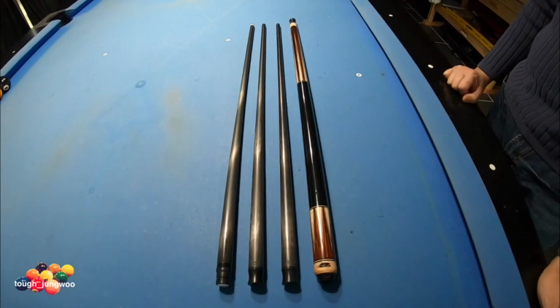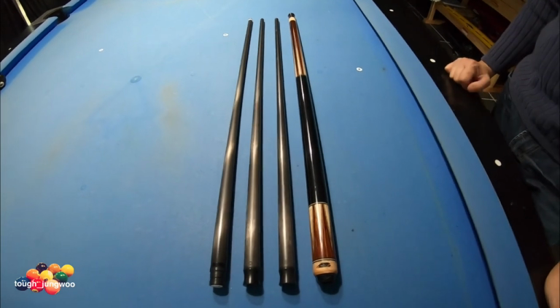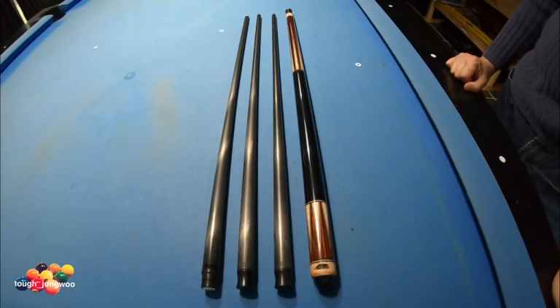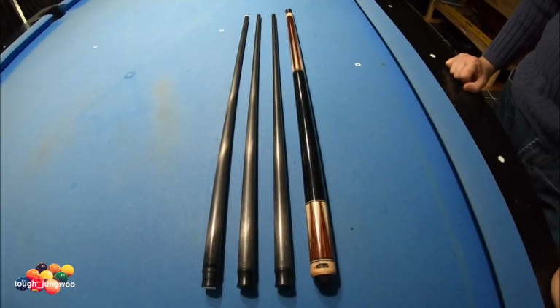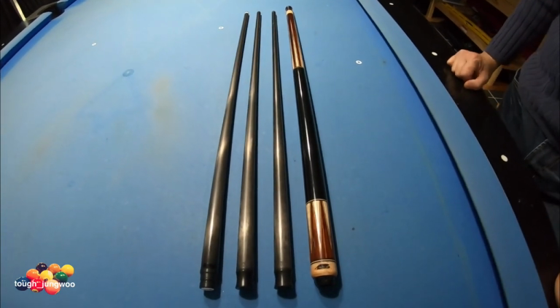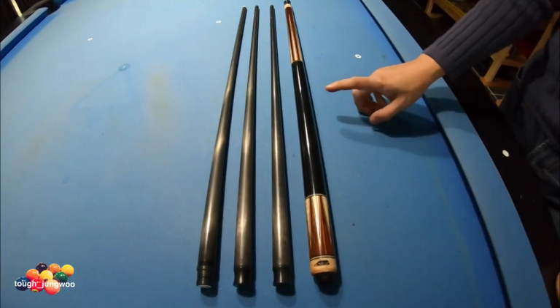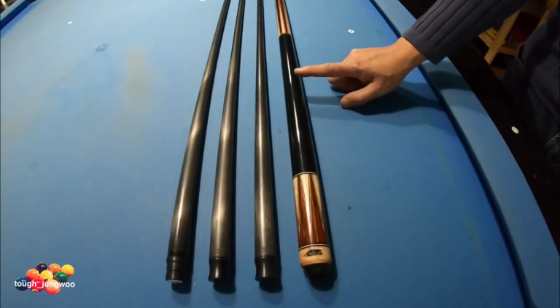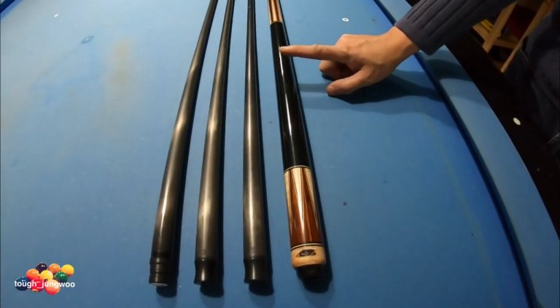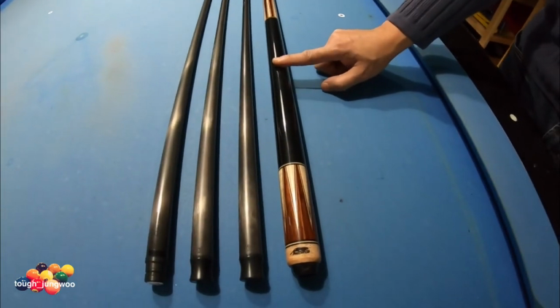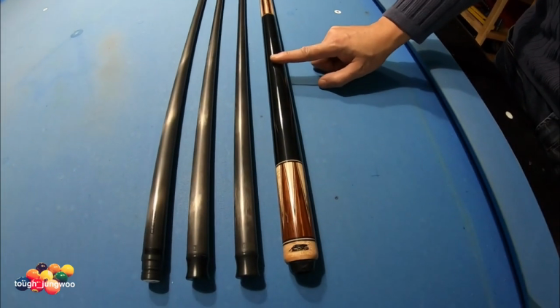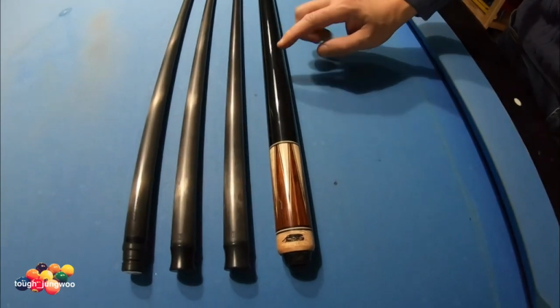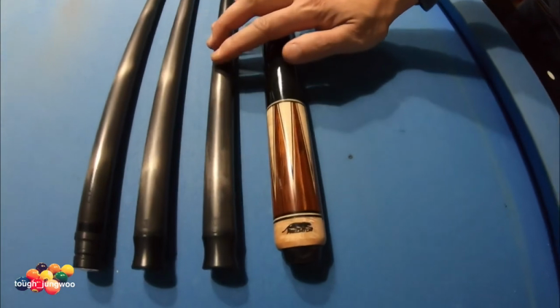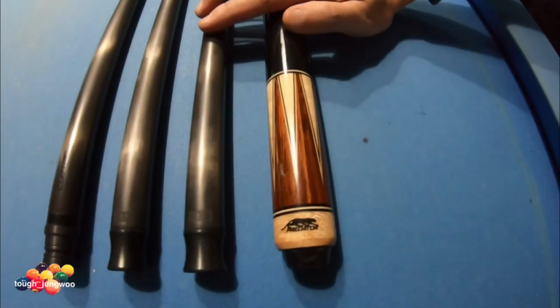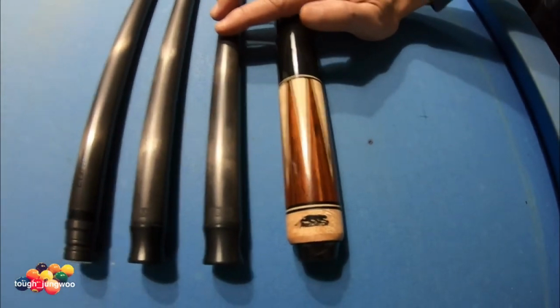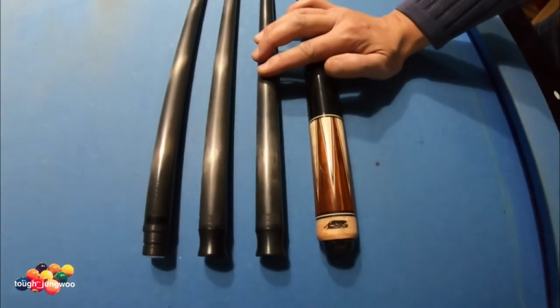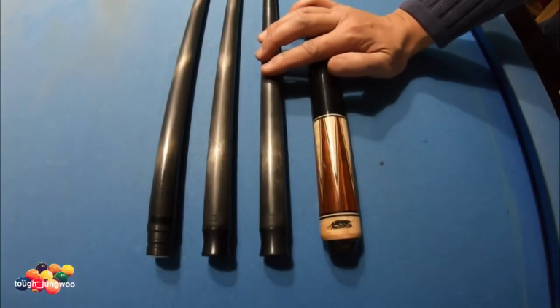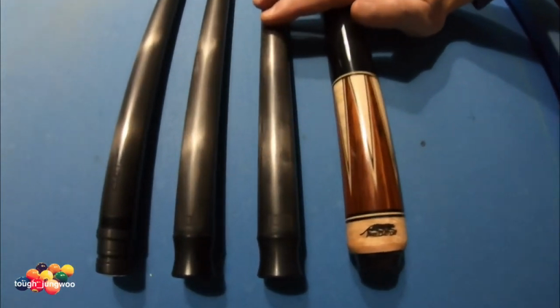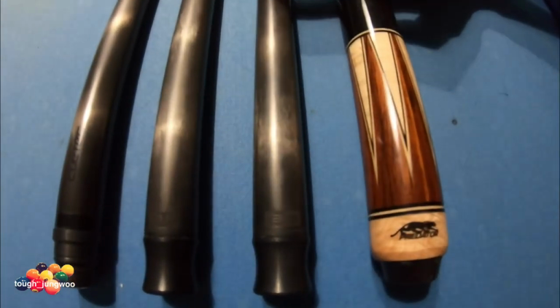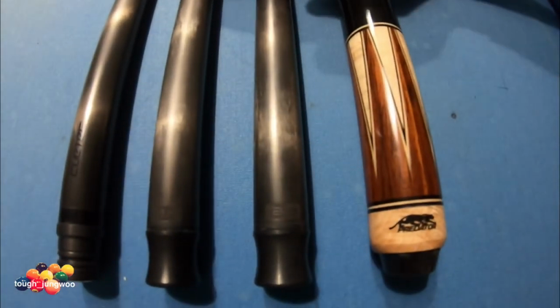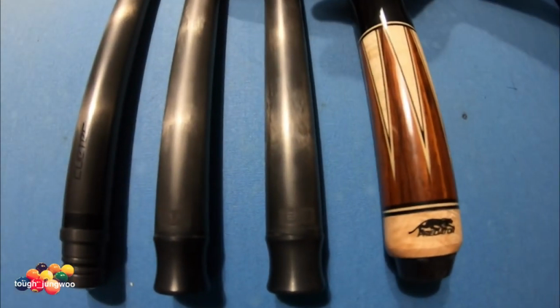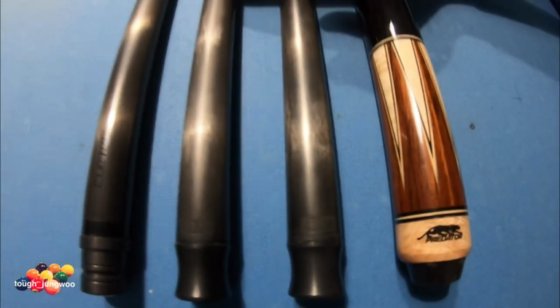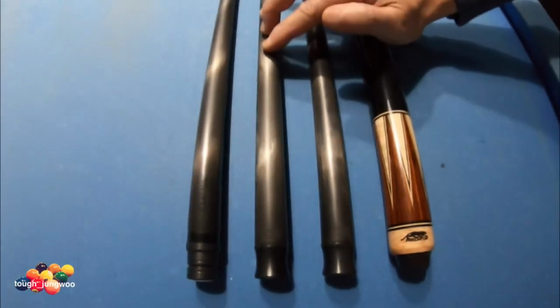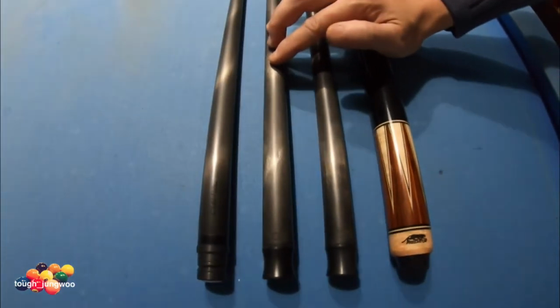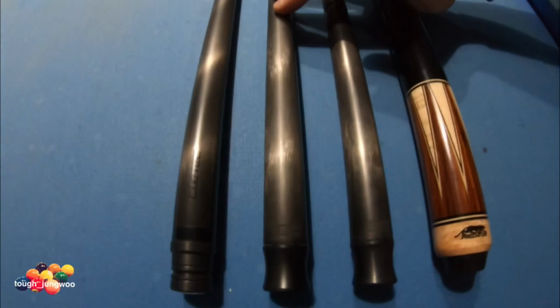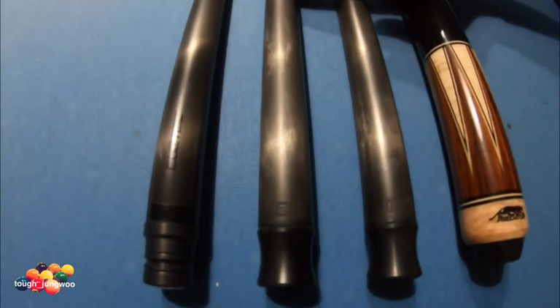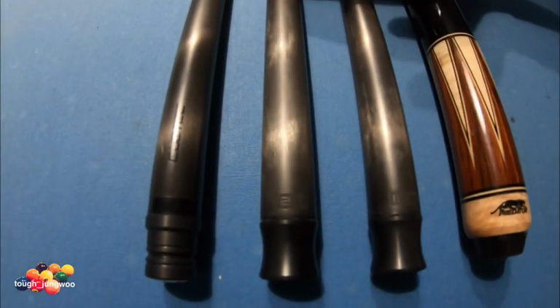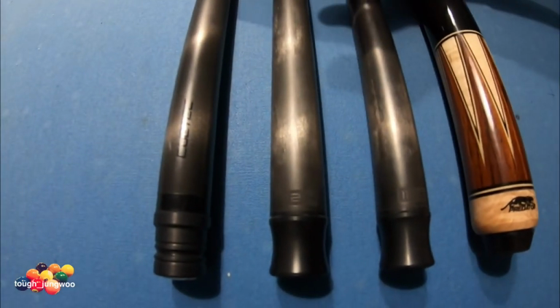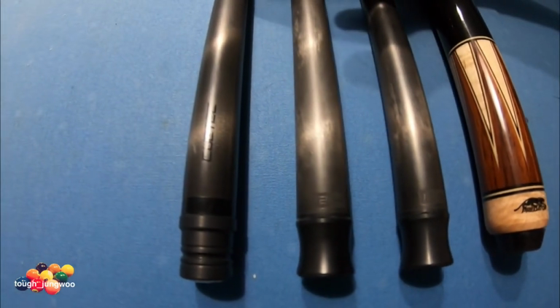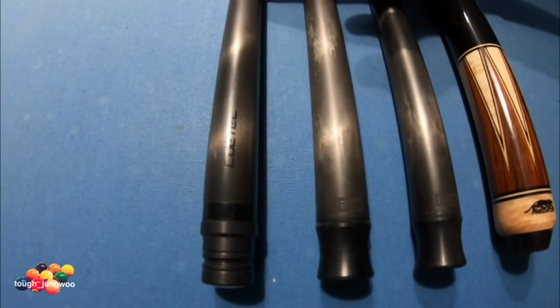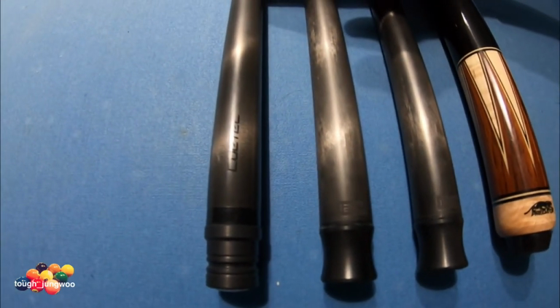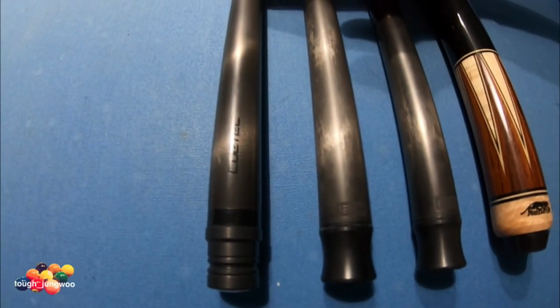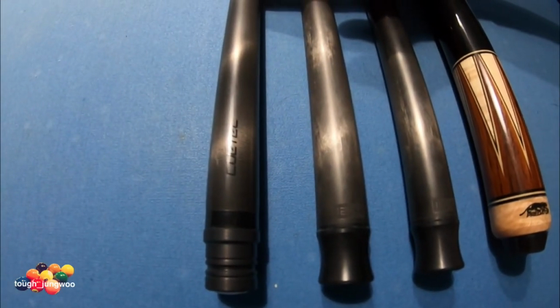This is going to be the equipment I'm going to be using. I'm going to be using my Predator Q. As you can see, this is the 12.9, this is the 12.4, and this is the Synergy 15K.